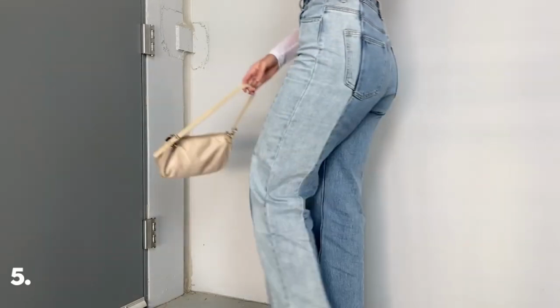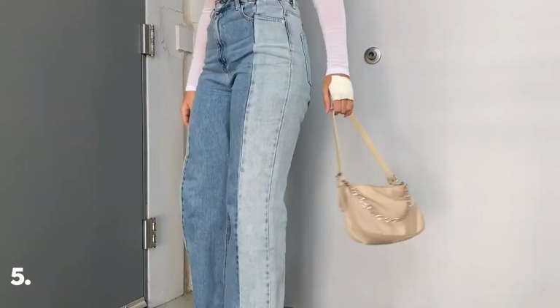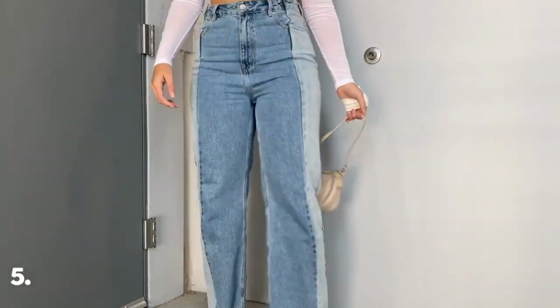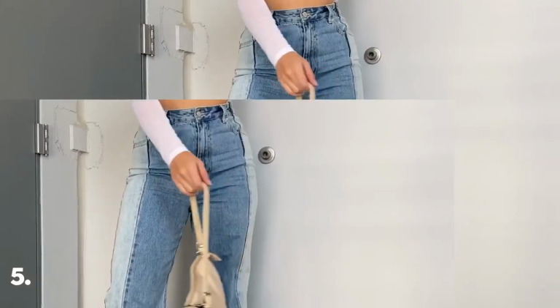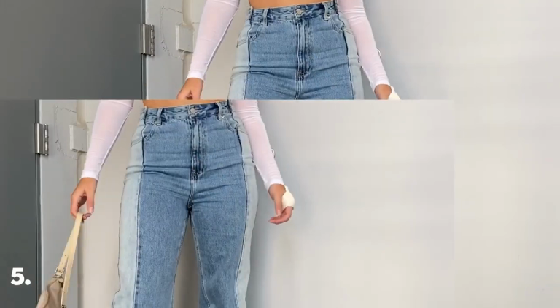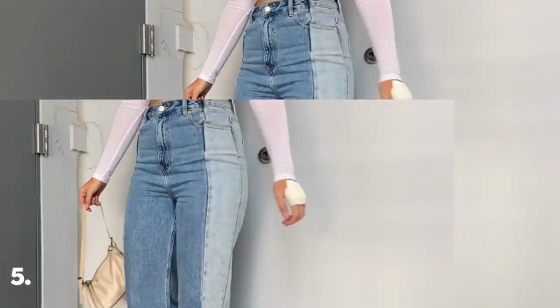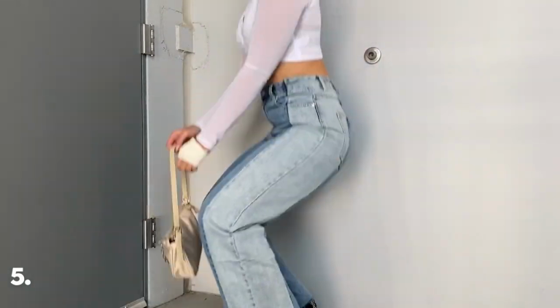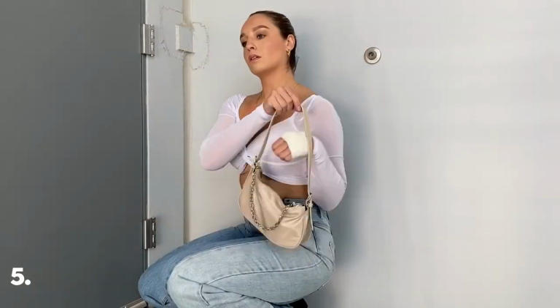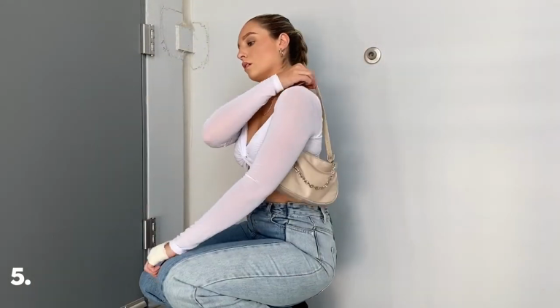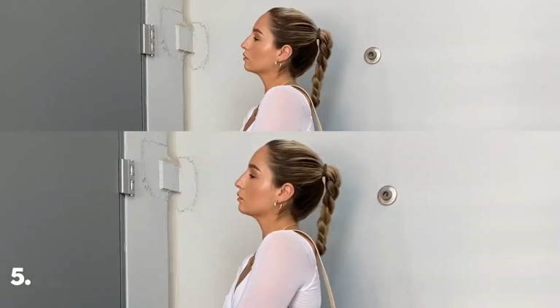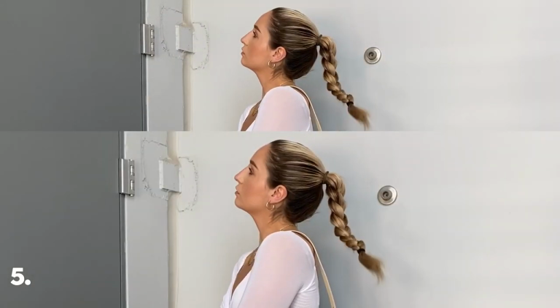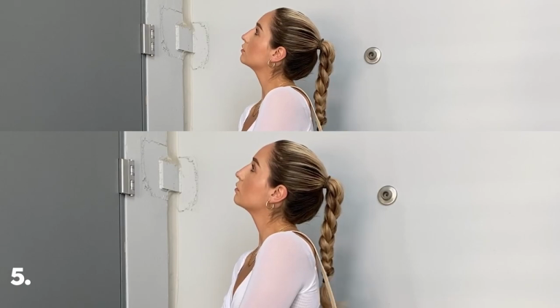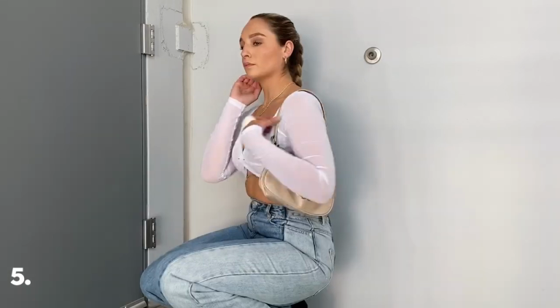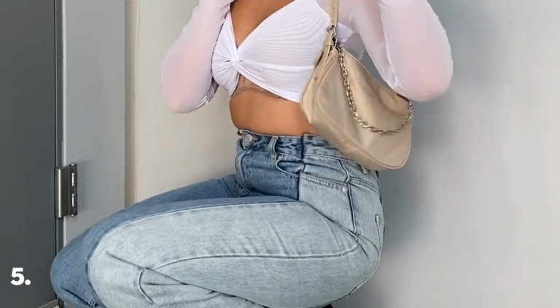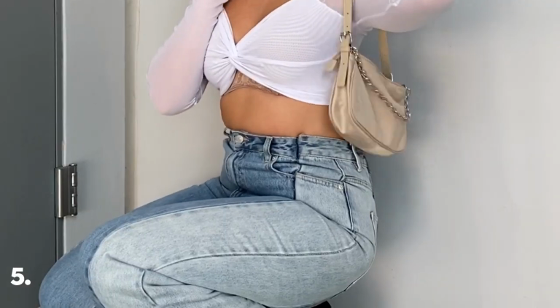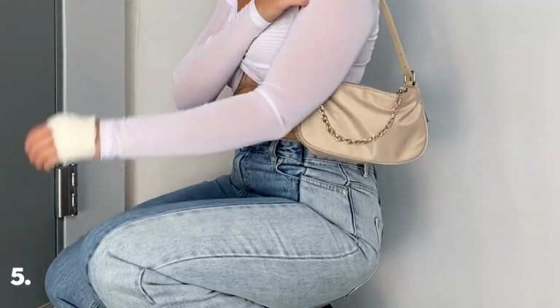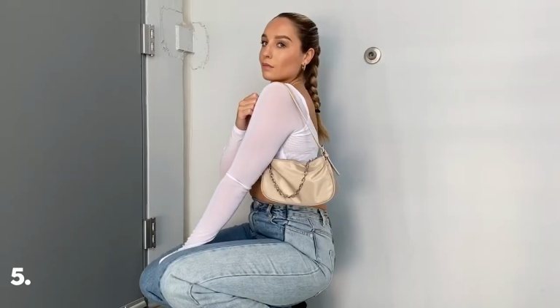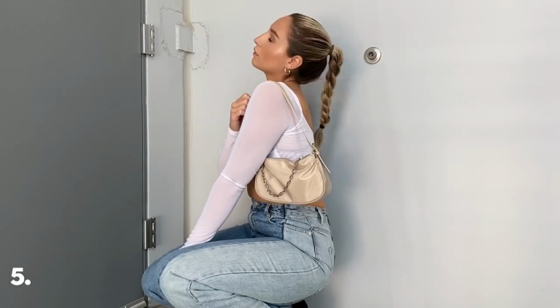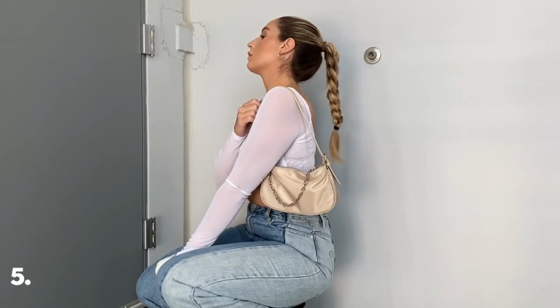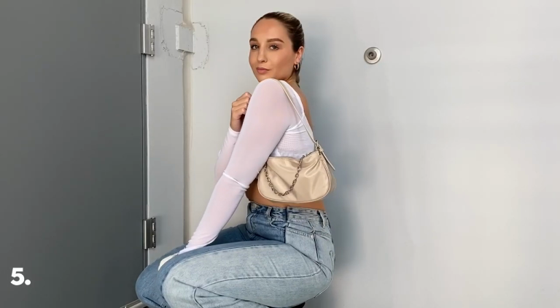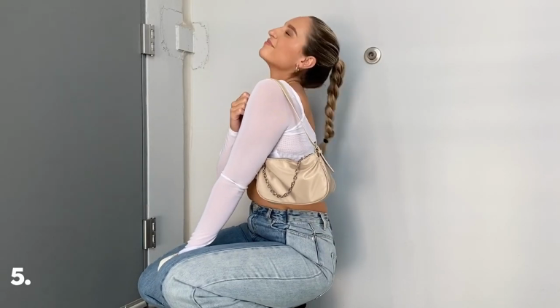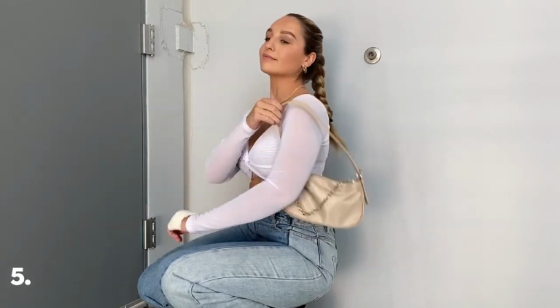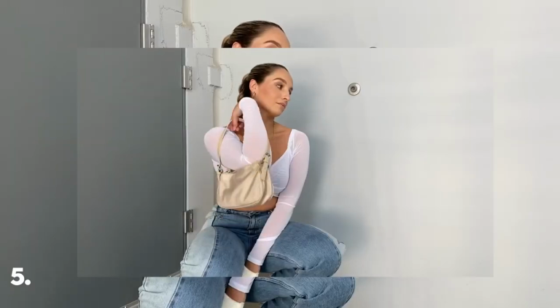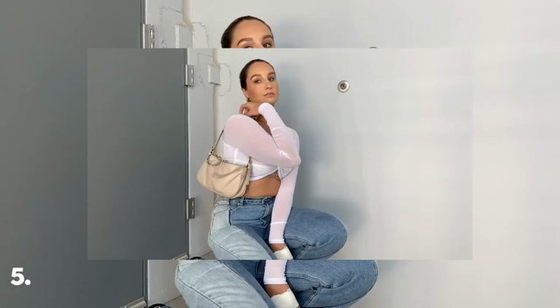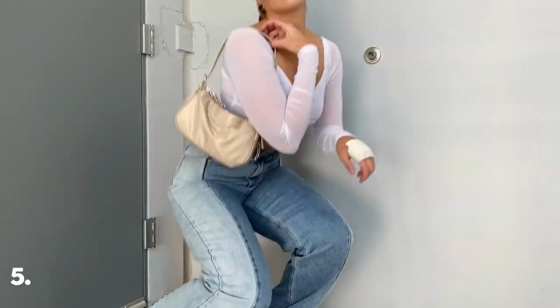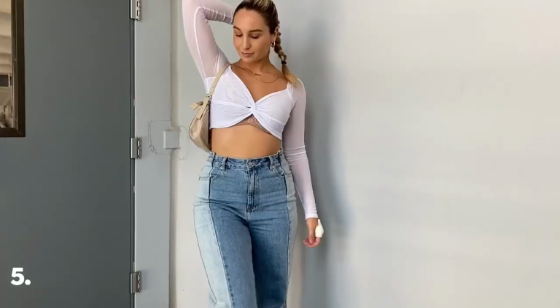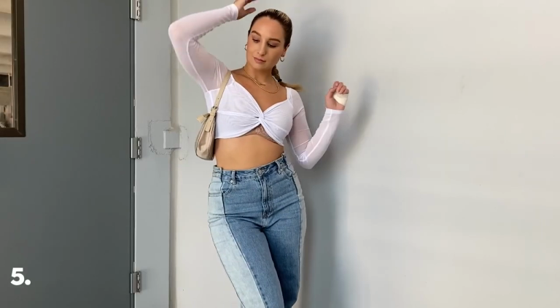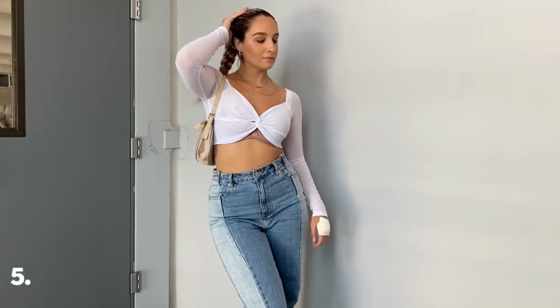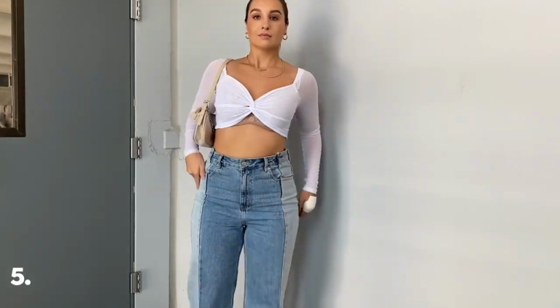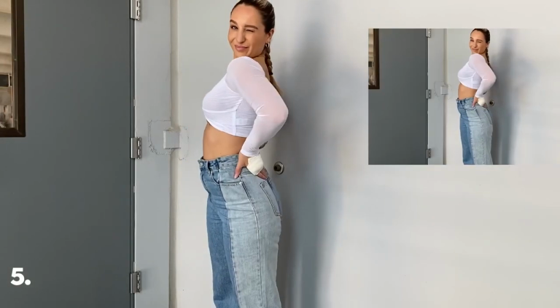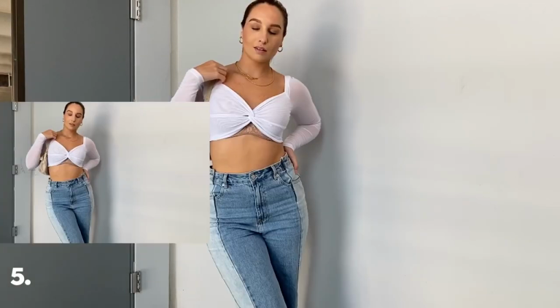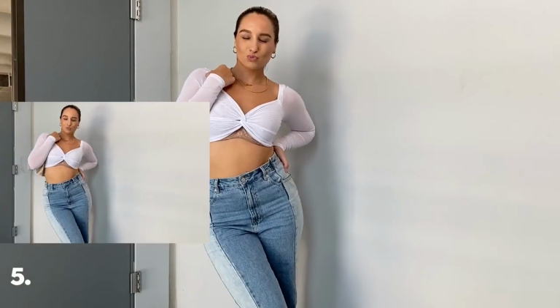This is the perfect outfit for a dinner or a girls' night out. I adore the wide leg two-tone jeans matched with a fitted crop — this gives a little bit of an edge to a more classy look, which I absolutely love.